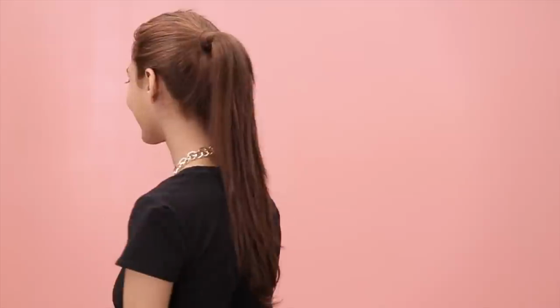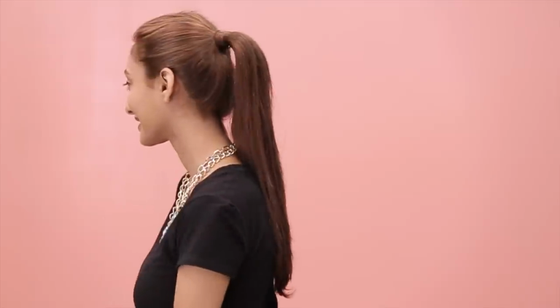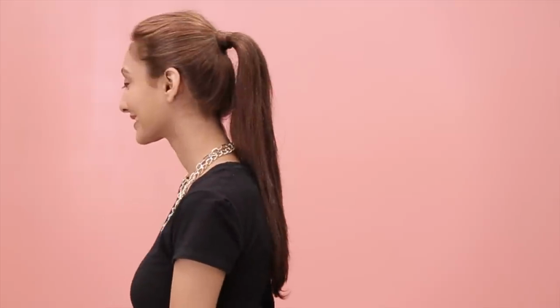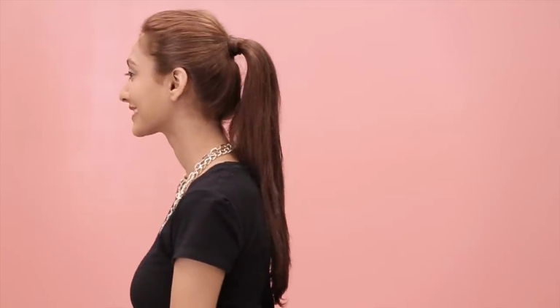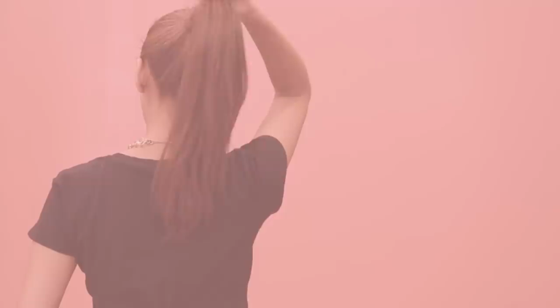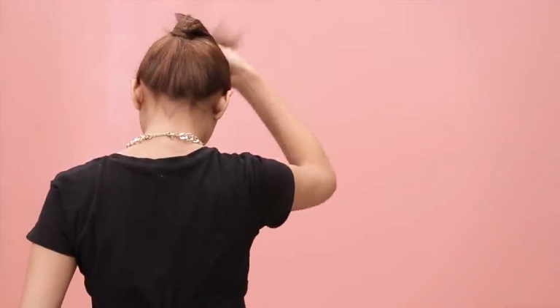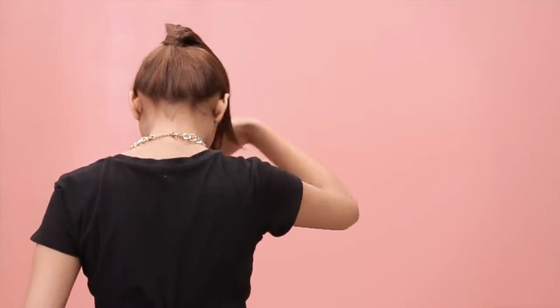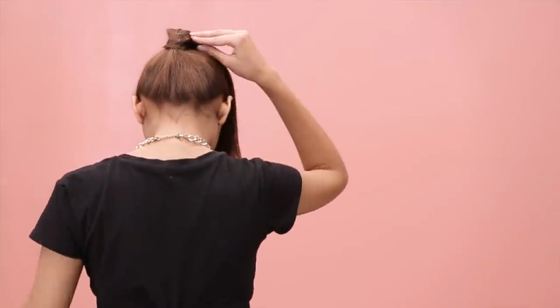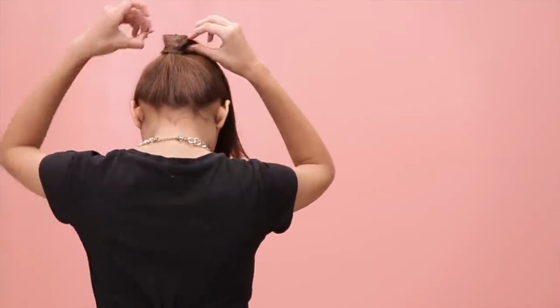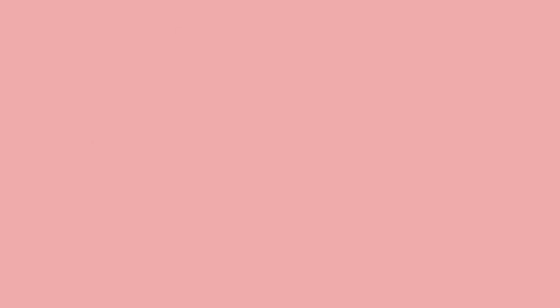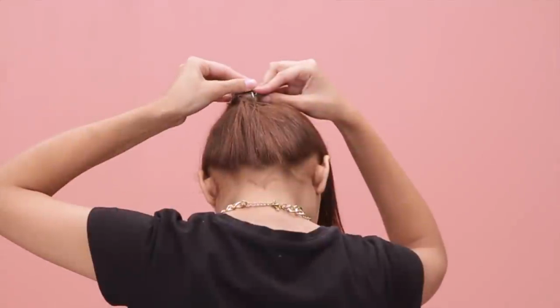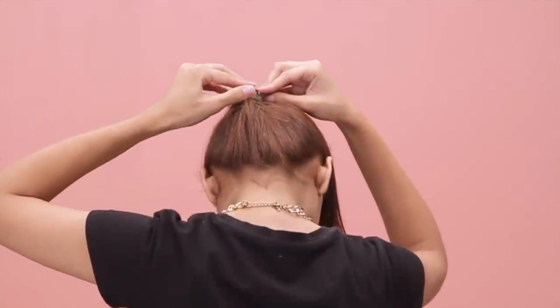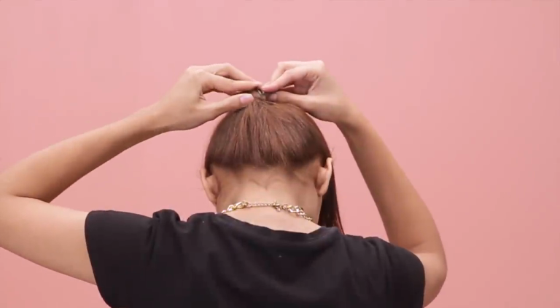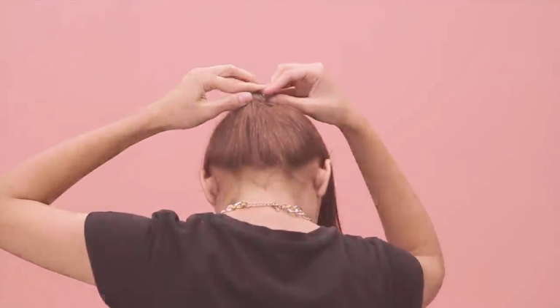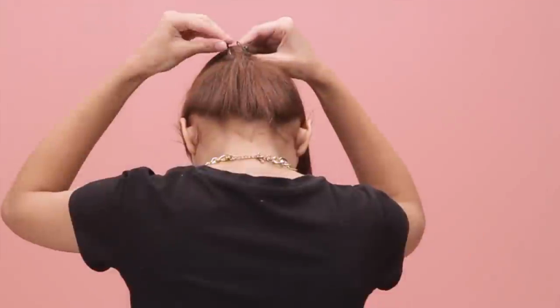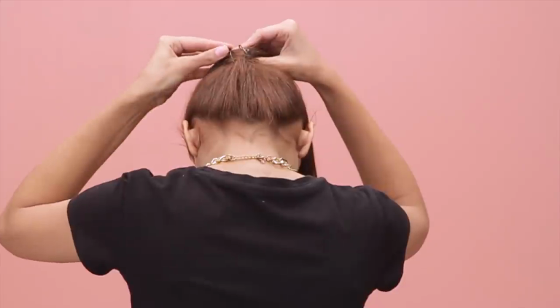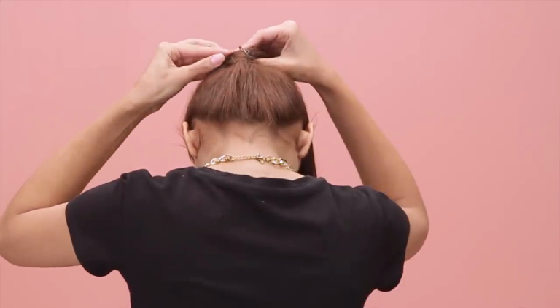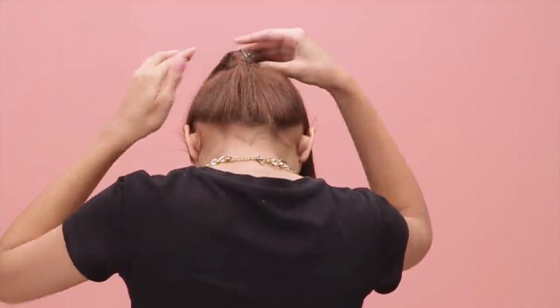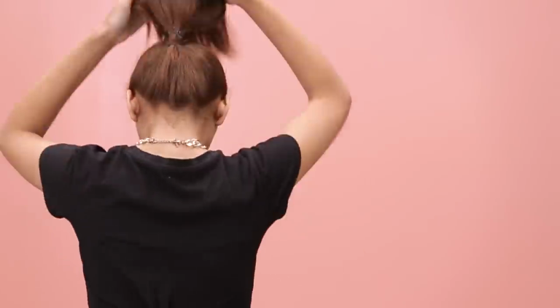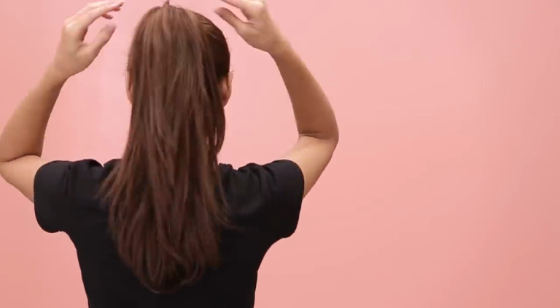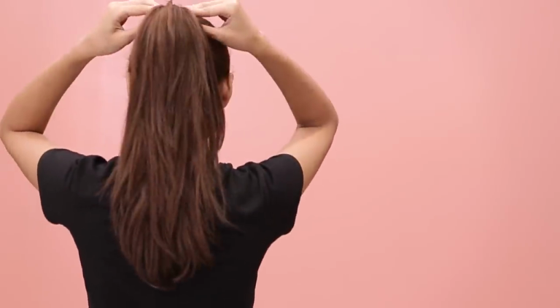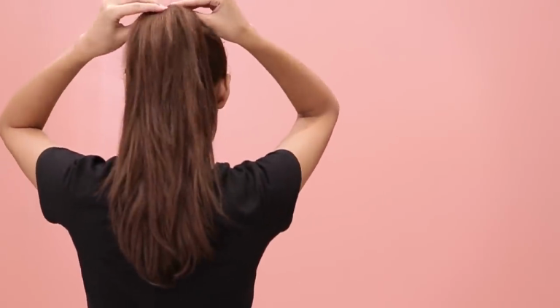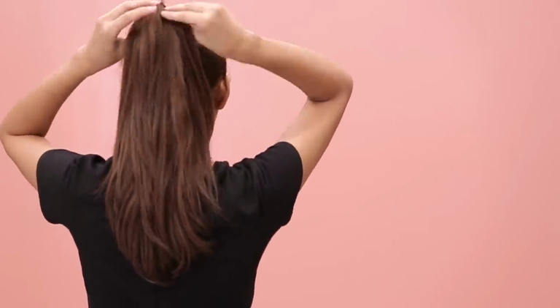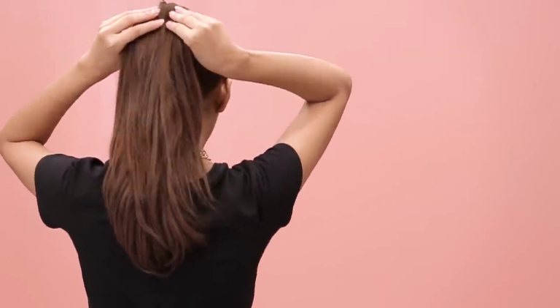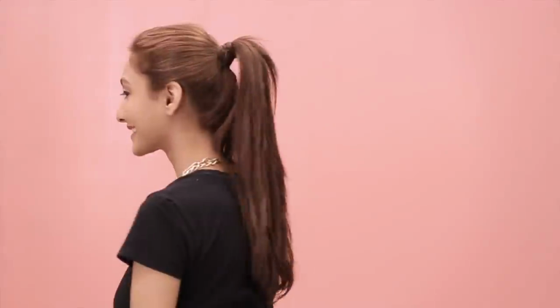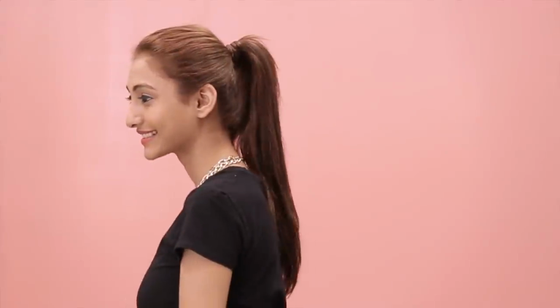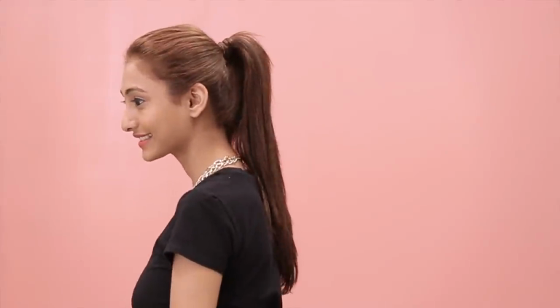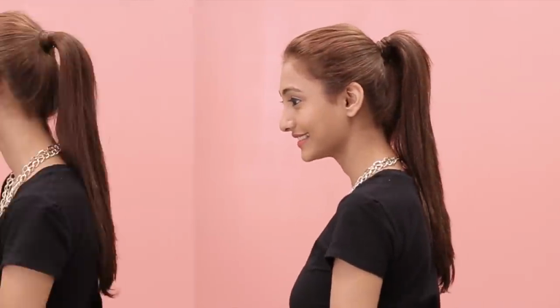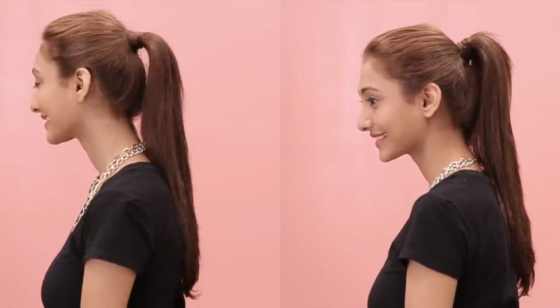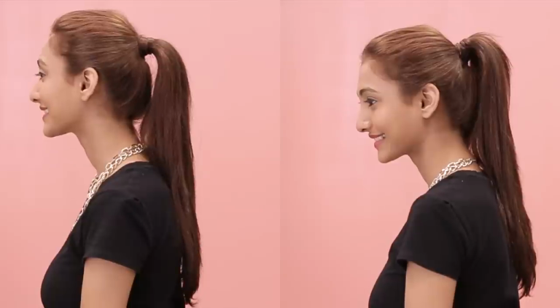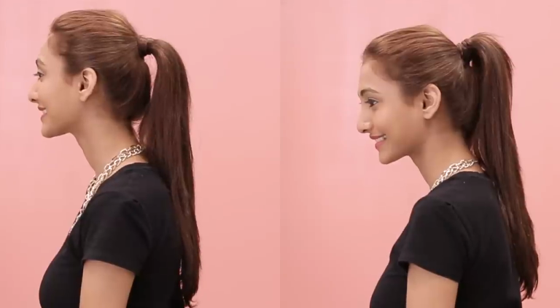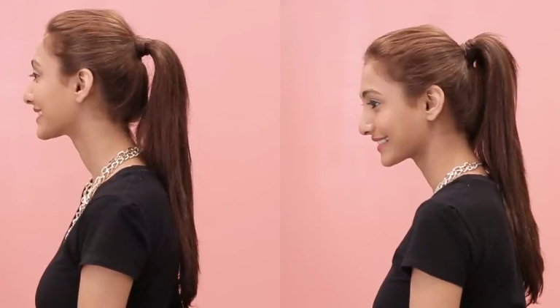If you want to give it some height, here's a quick trick. Take two bobby pins and insert them vertically into your hair through the hair tie. Make sure to keep some distance between the two pins. You will see that this trick instantly gives your ponytail some added height.